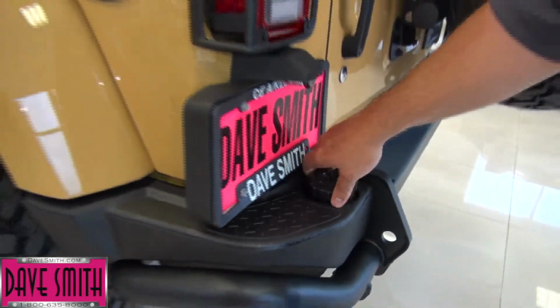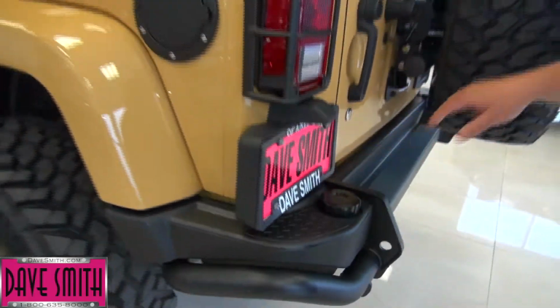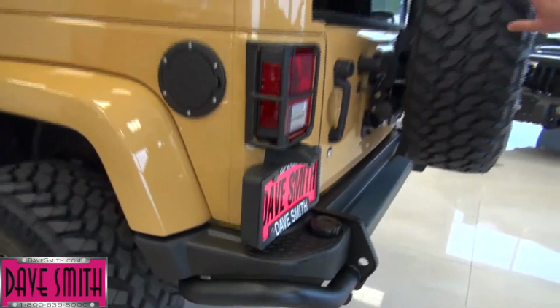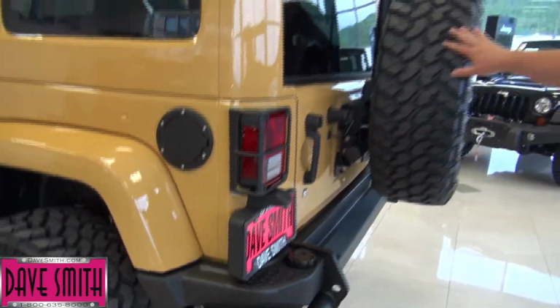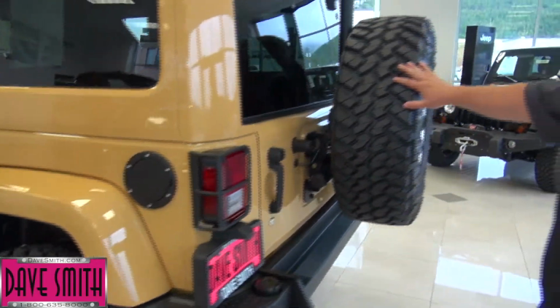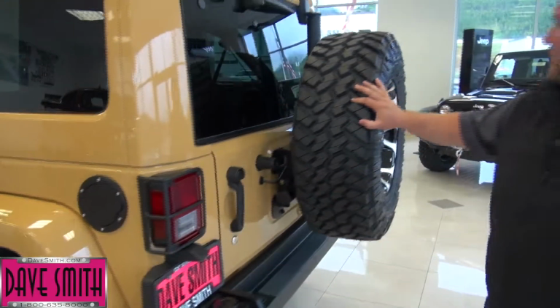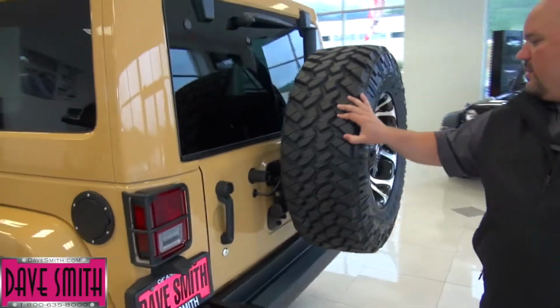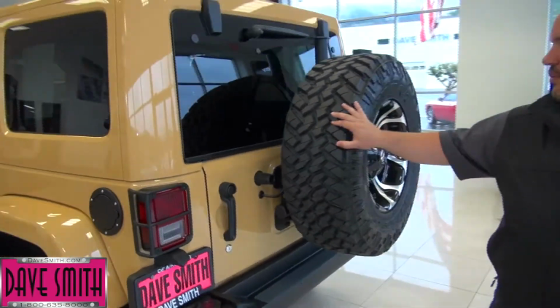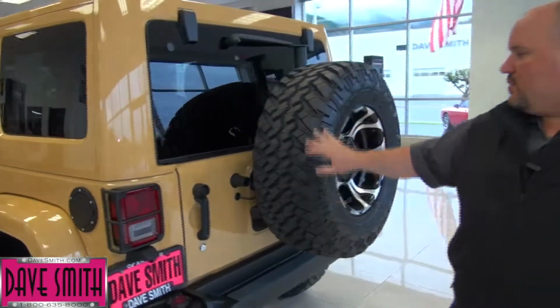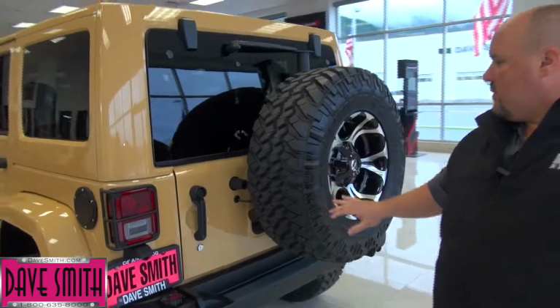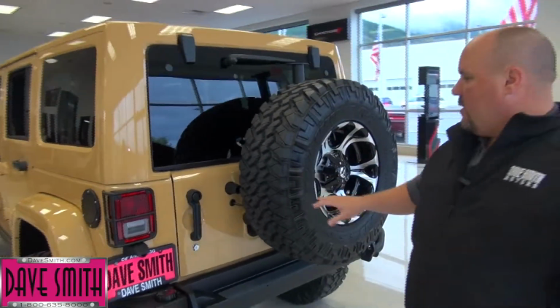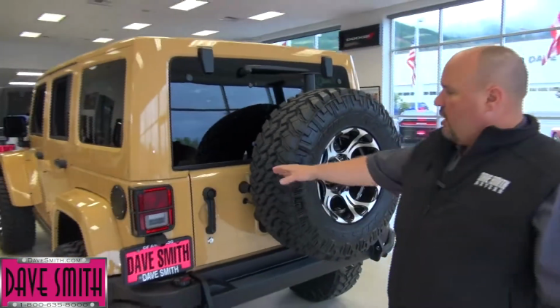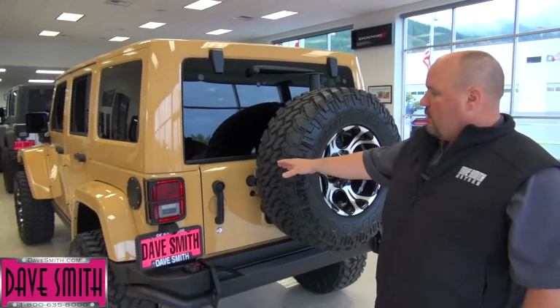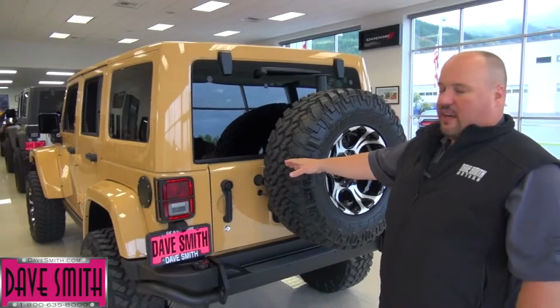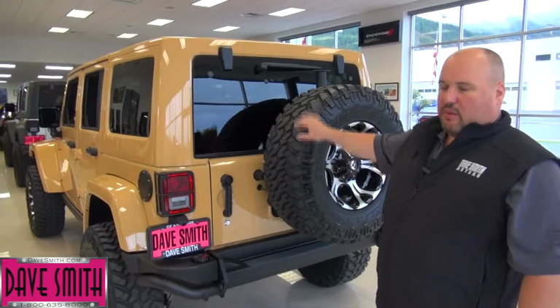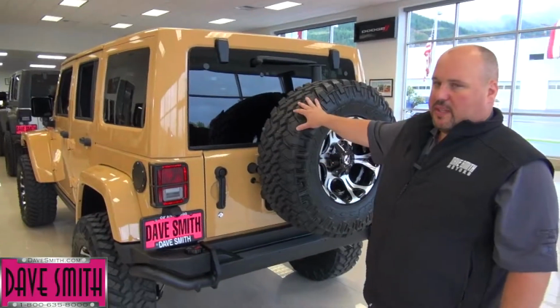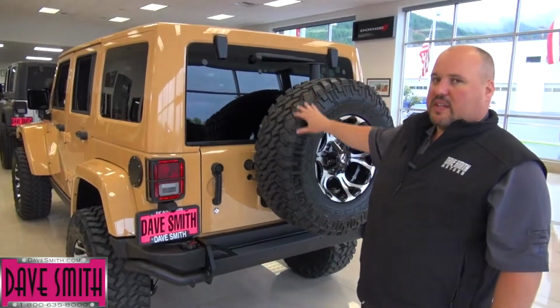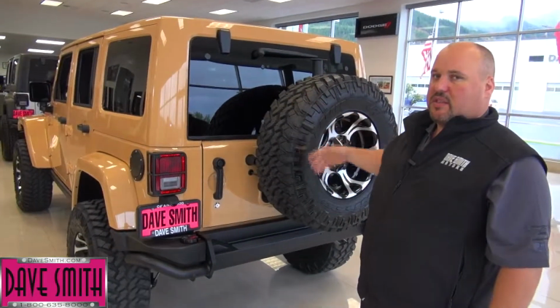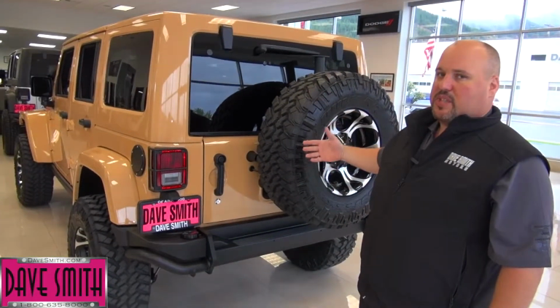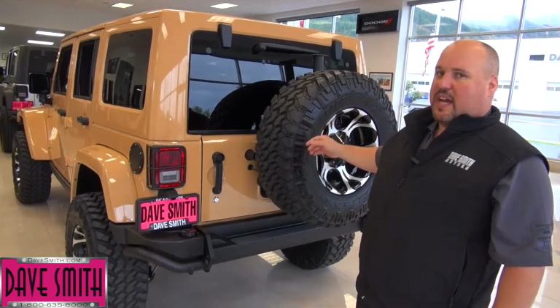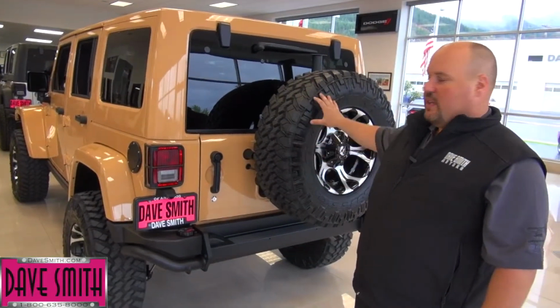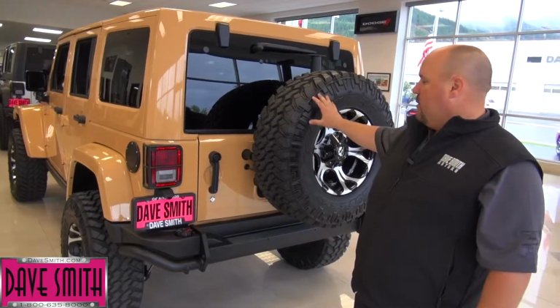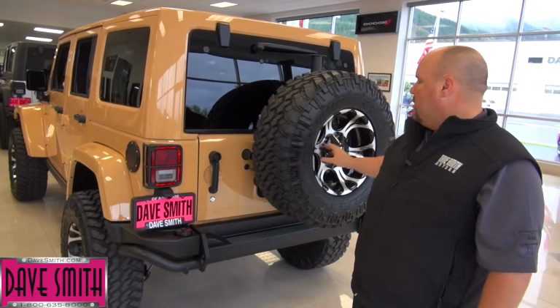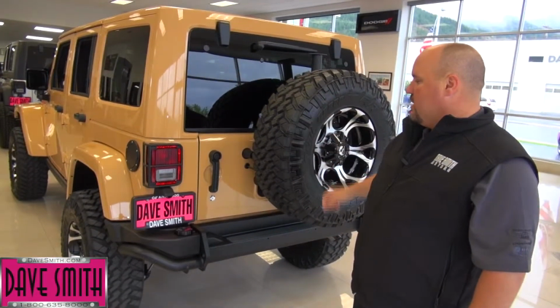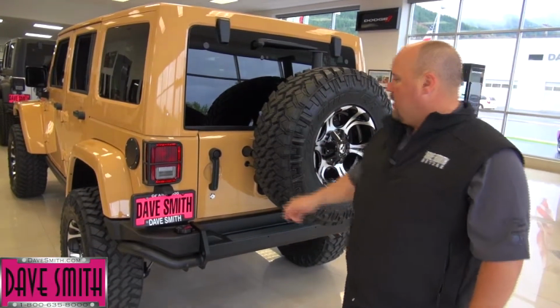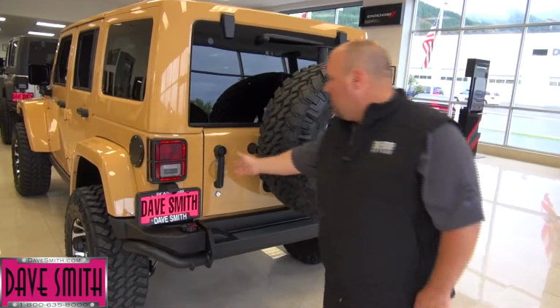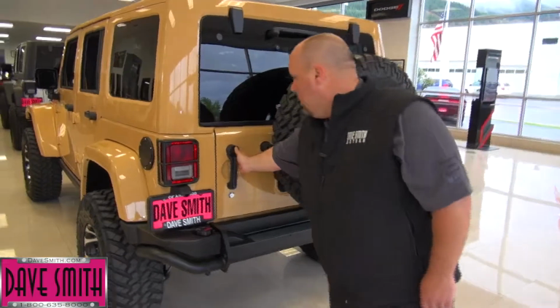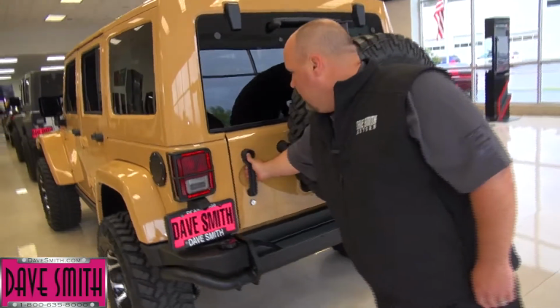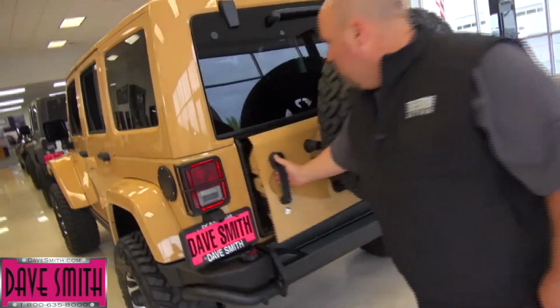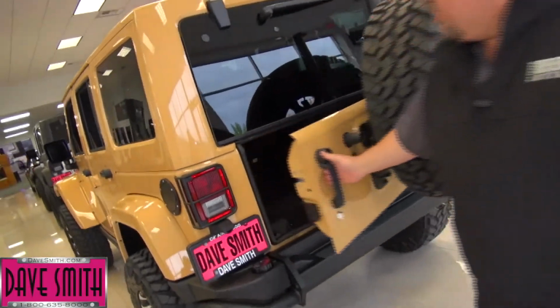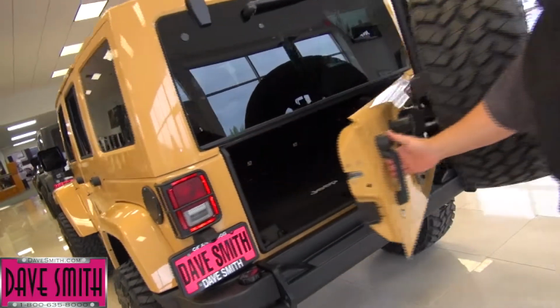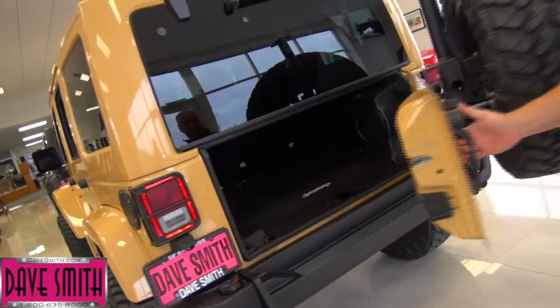We've added the AEV spare tire mount. The rear door cannot handle the weight of a big tire like this, so you pretty much have to add one. When you have bigger wheels and tires, you have to add a spare tire carrier. And it all moves in one seamless motion.